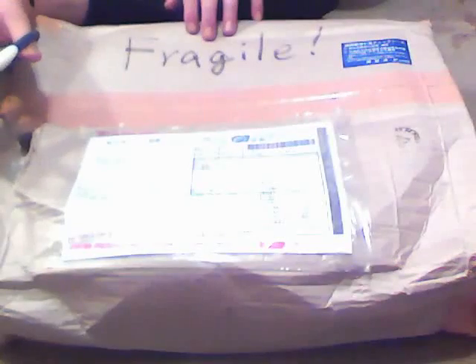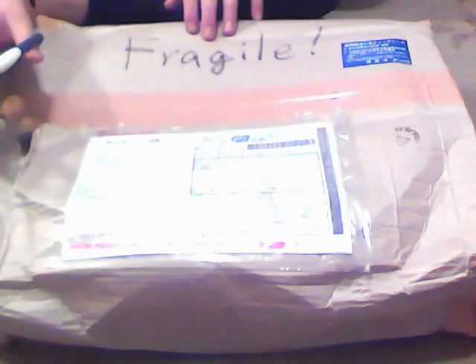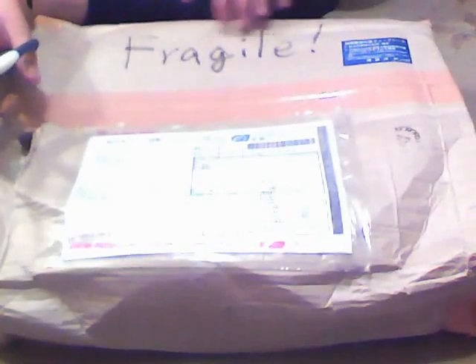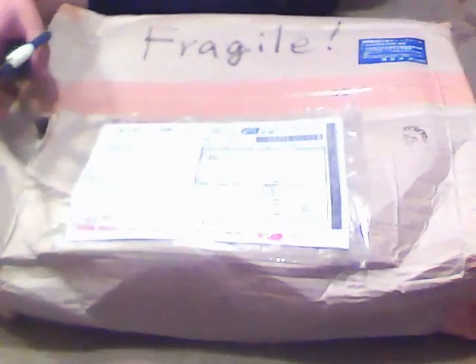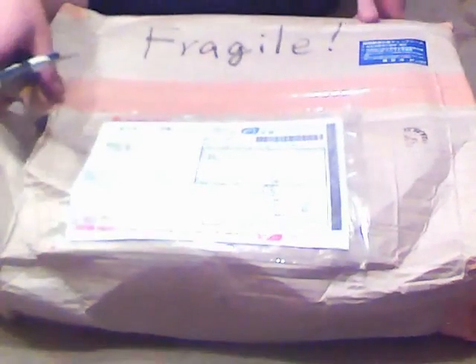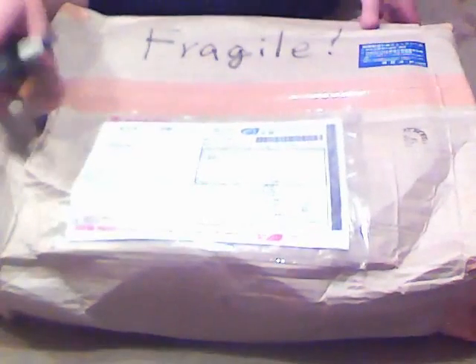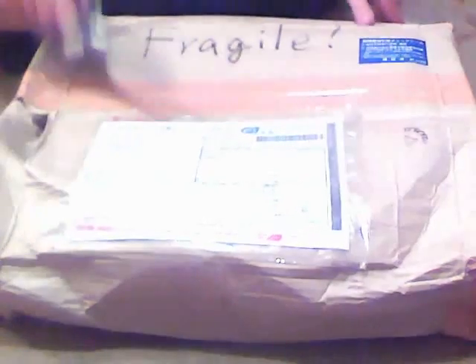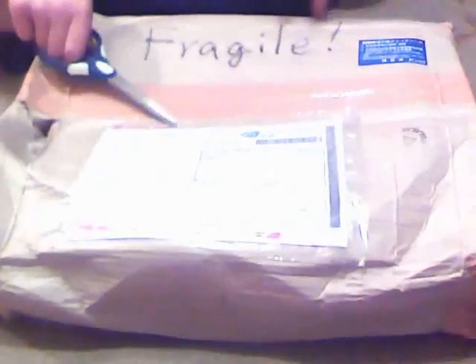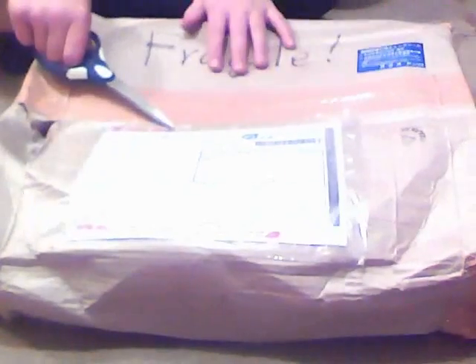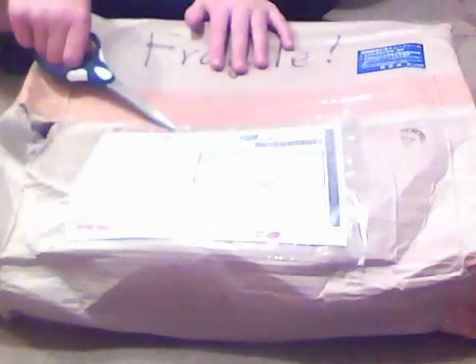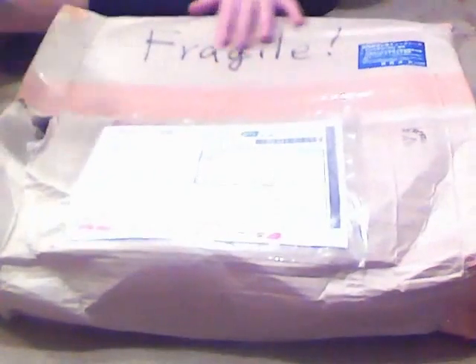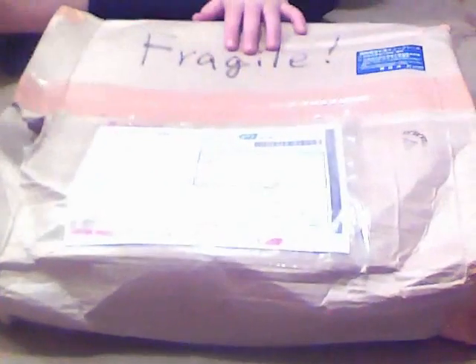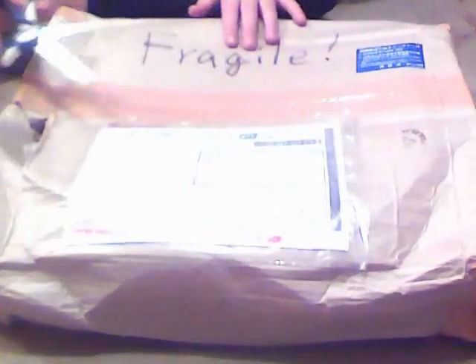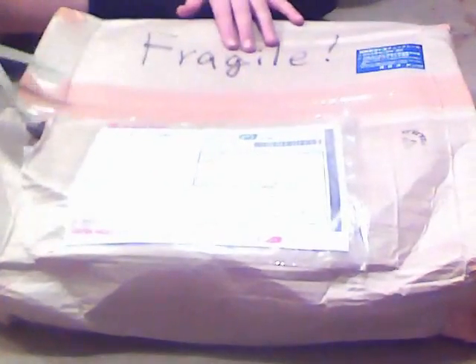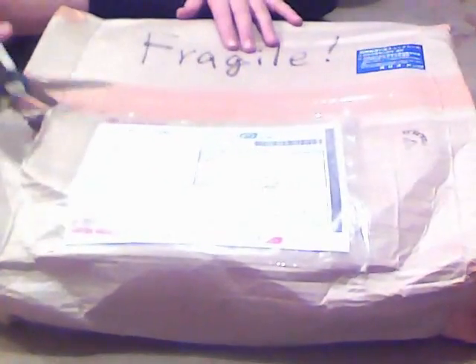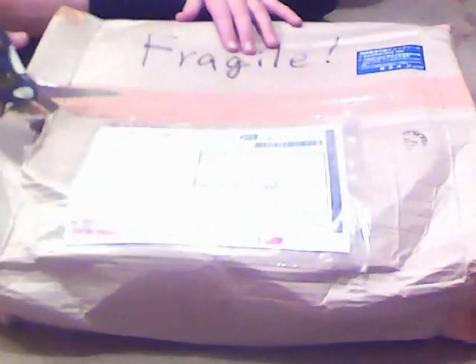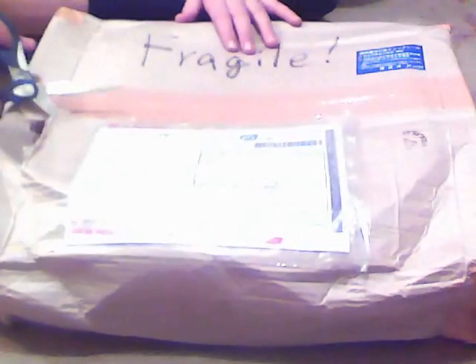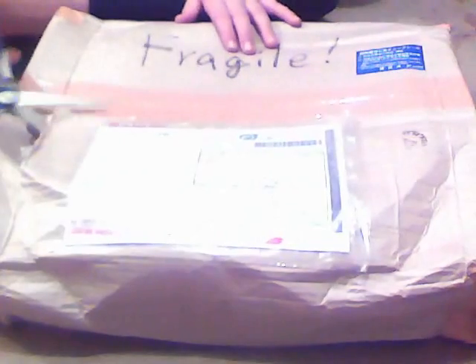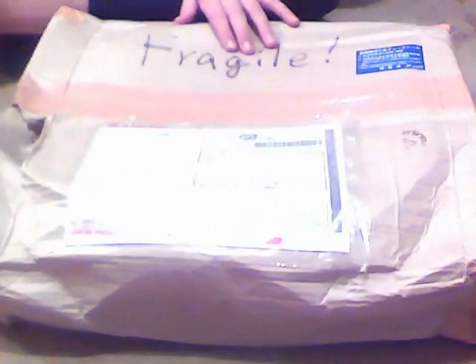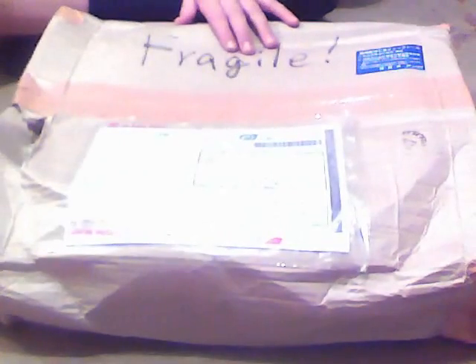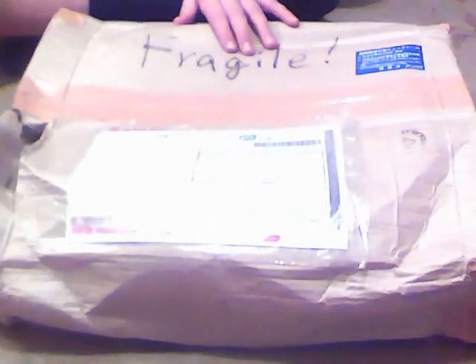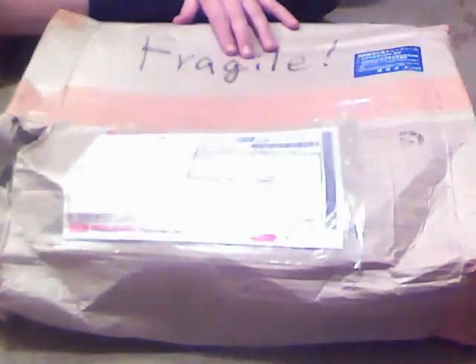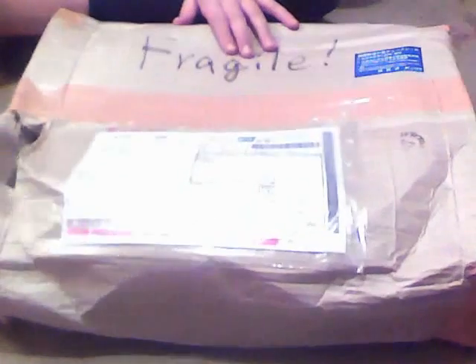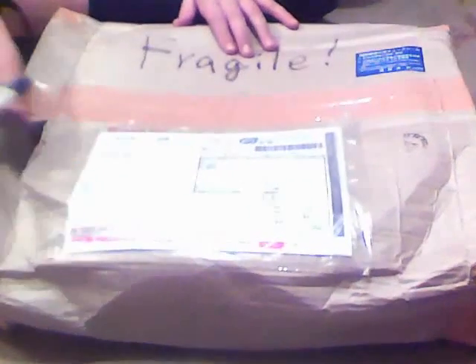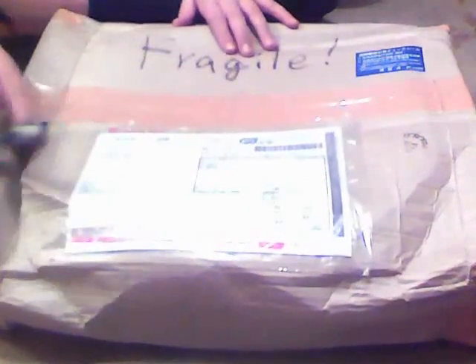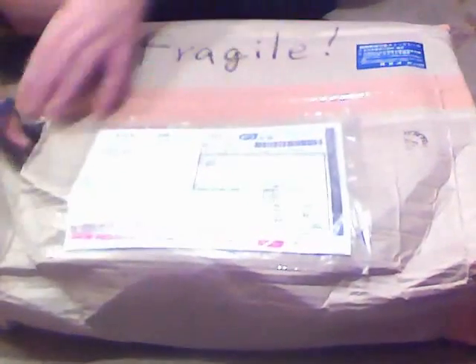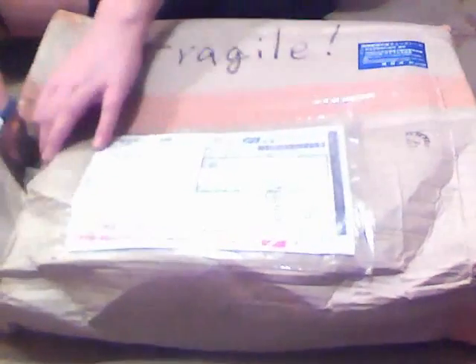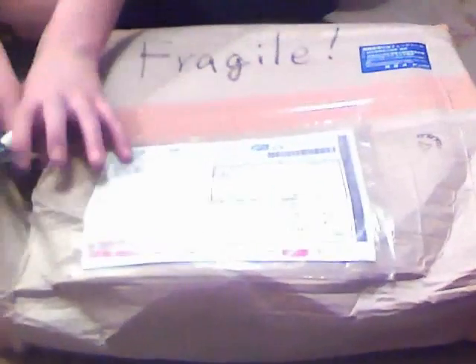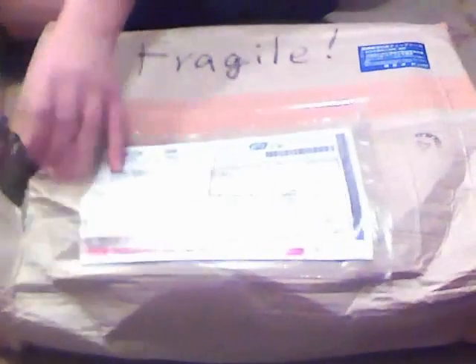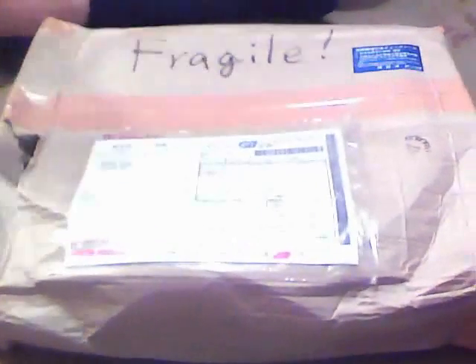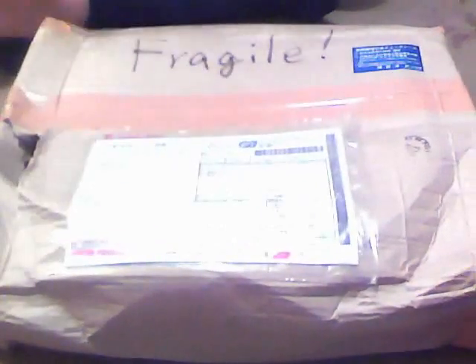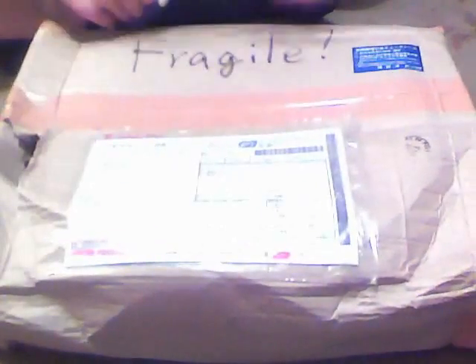Hey guys, what's up? Pokeman Blade. We're here today with Ted, and I did get this package in the mail. It says Fragile, and it is the BB10, I'm going to guess. I don't know why else I'd be getting a package from Japan.